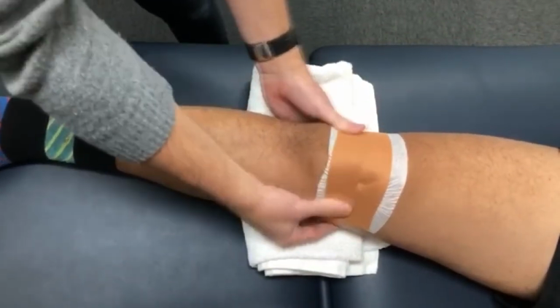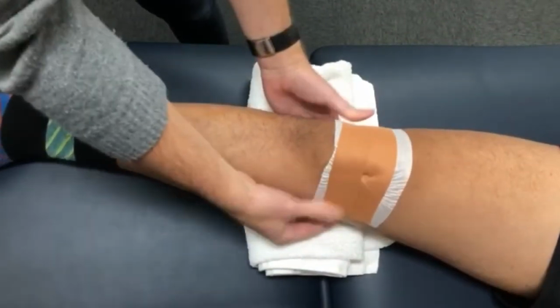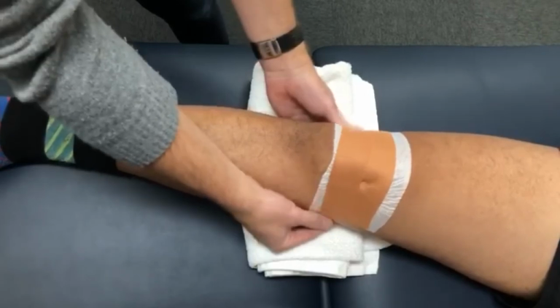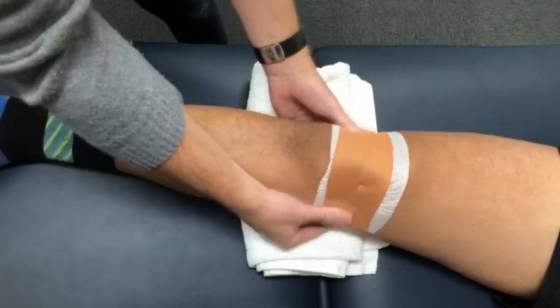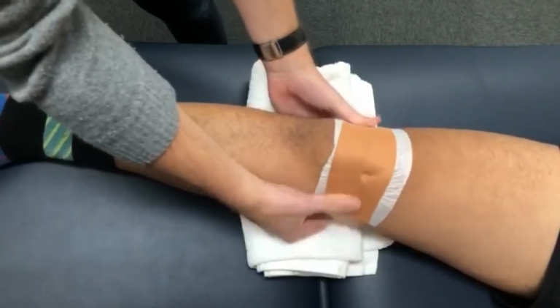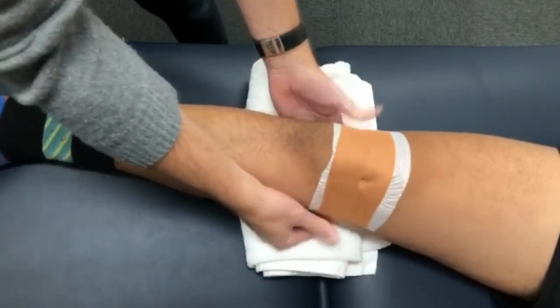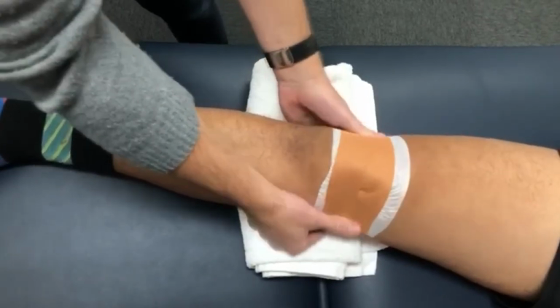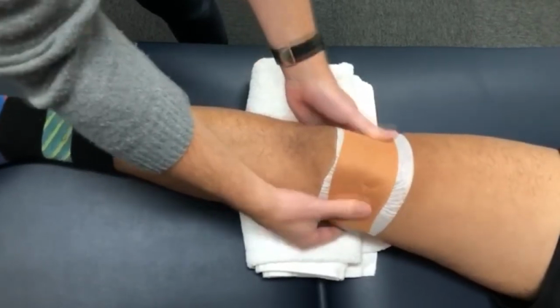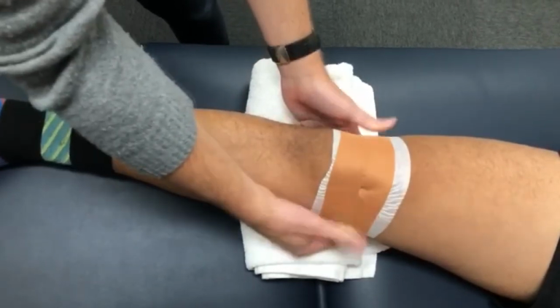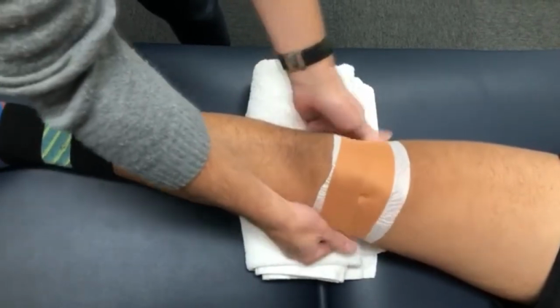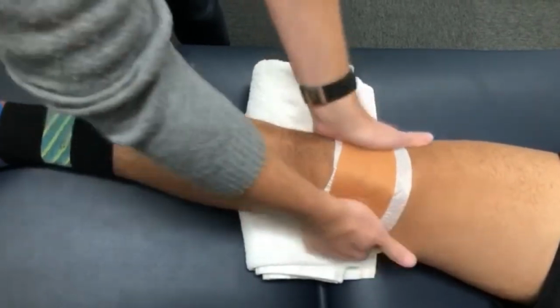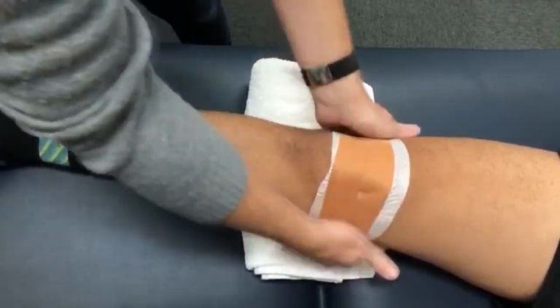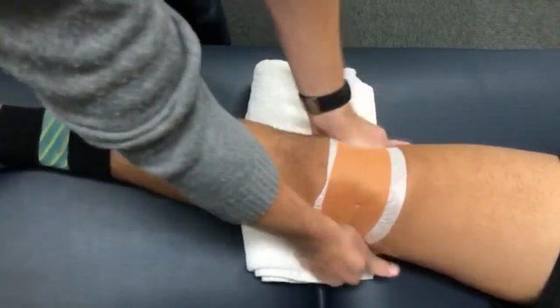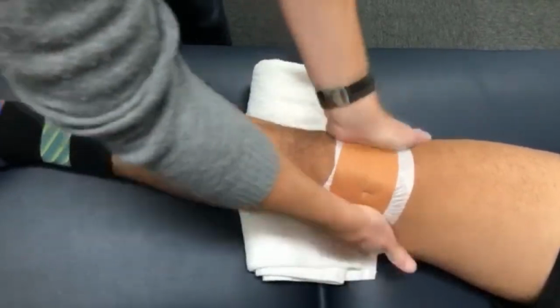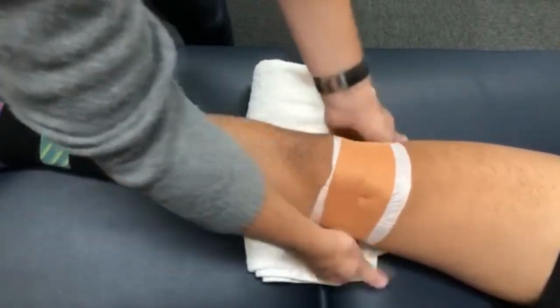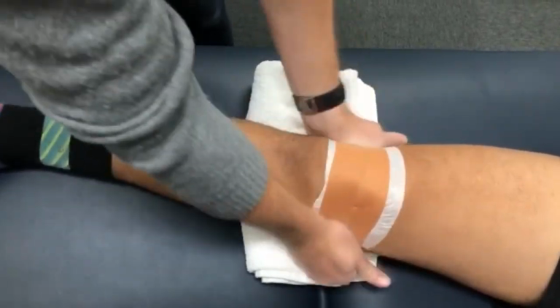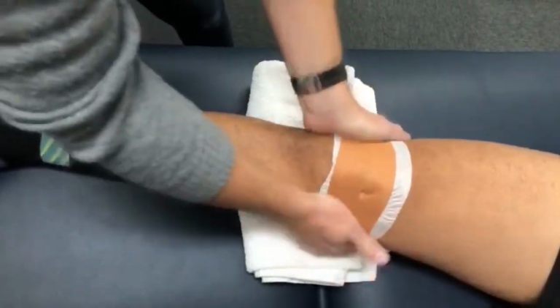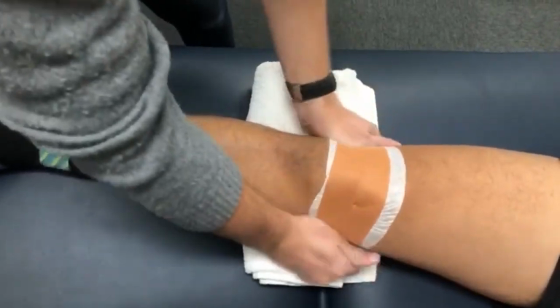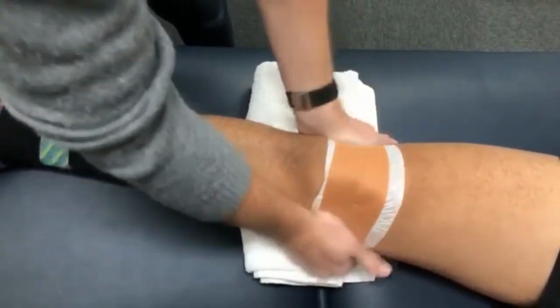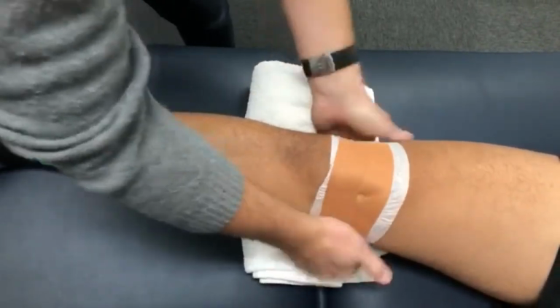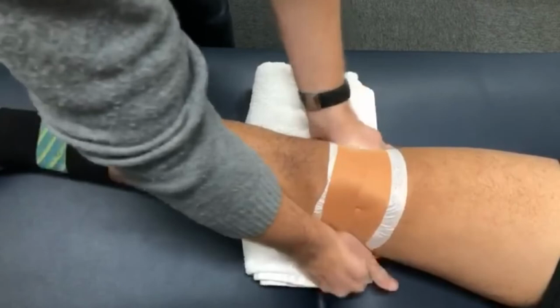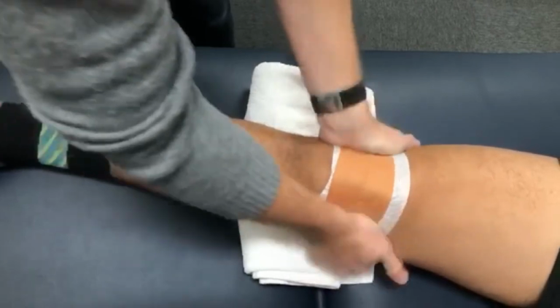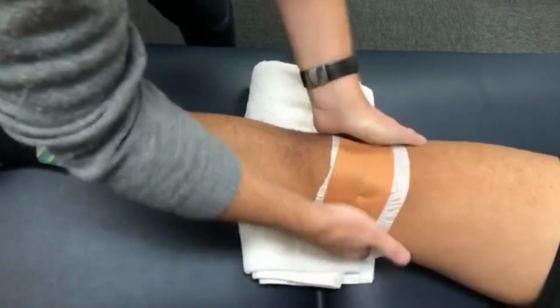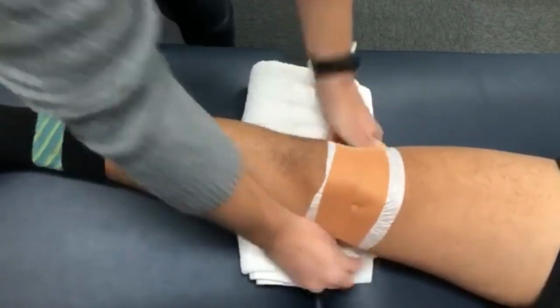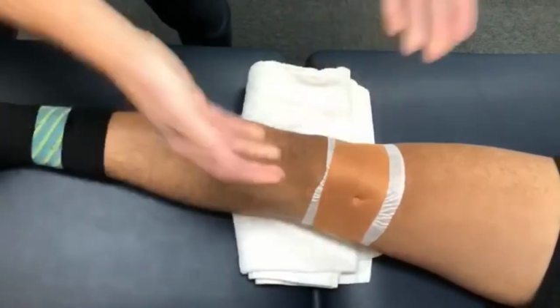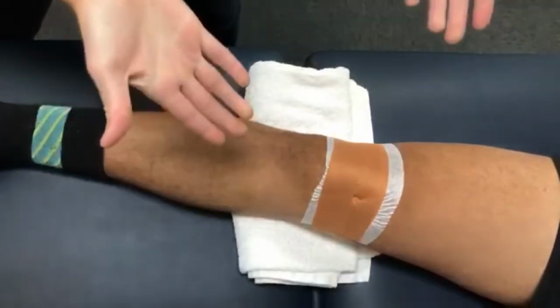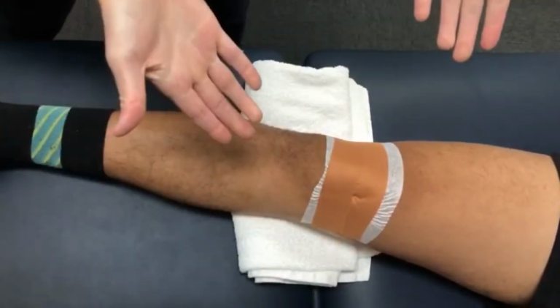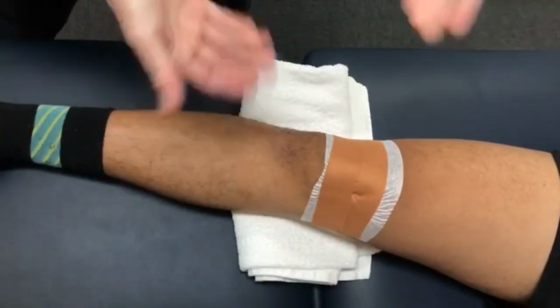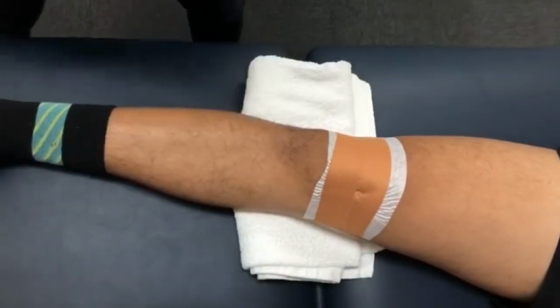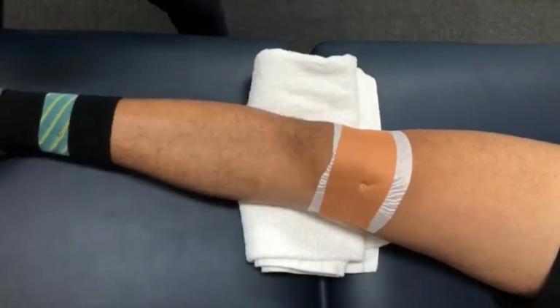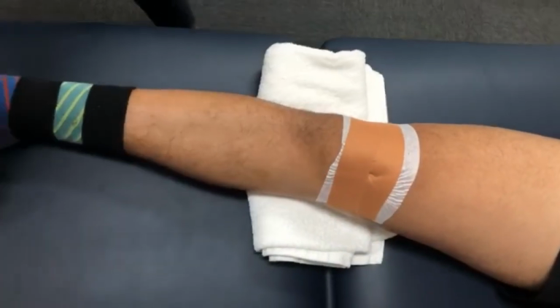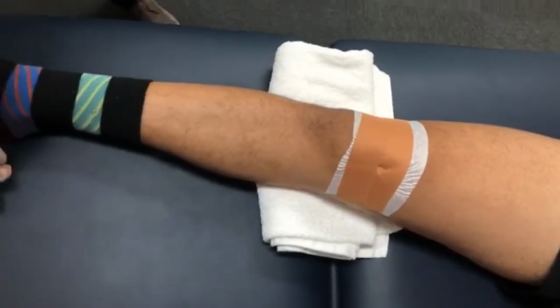Make sure to rub everything down and paste it really nicely so that it sticks and stays on for some time. It's also key to note this can be used for various knee conditions, so give it a try and see if it helps you.